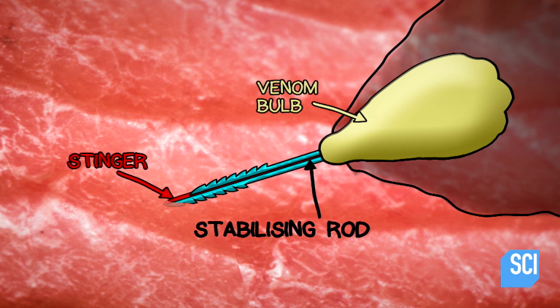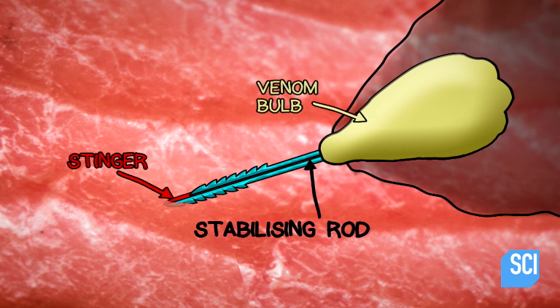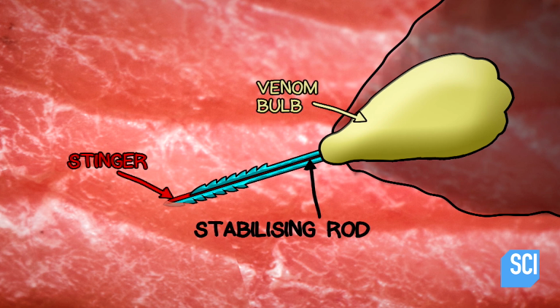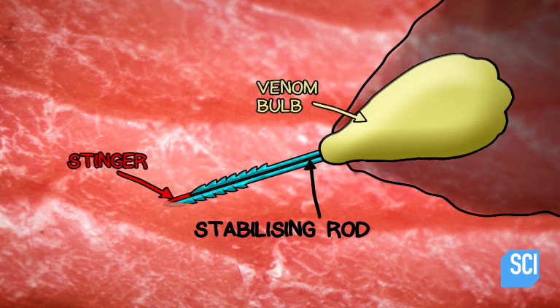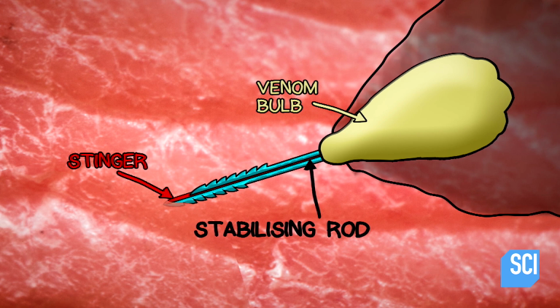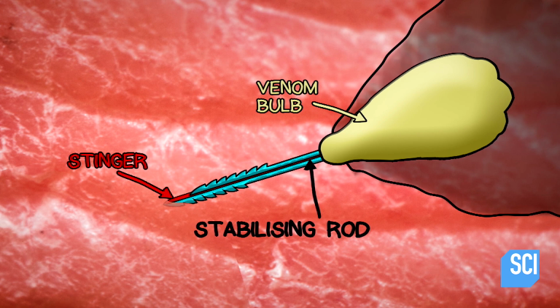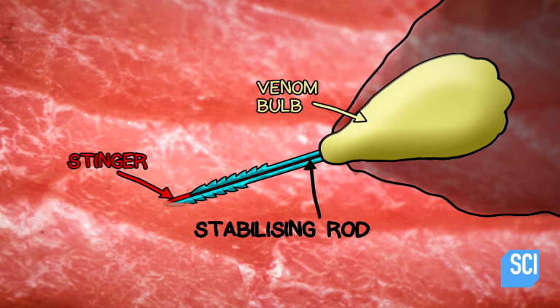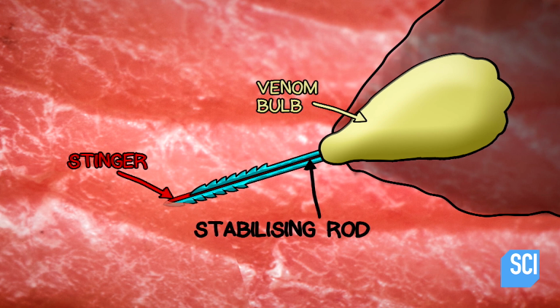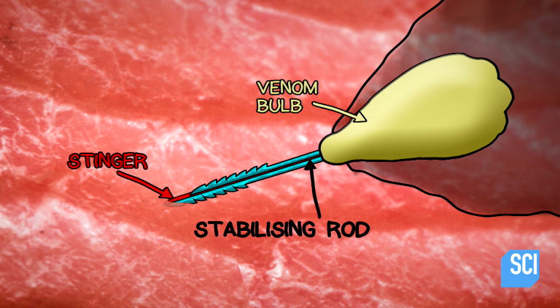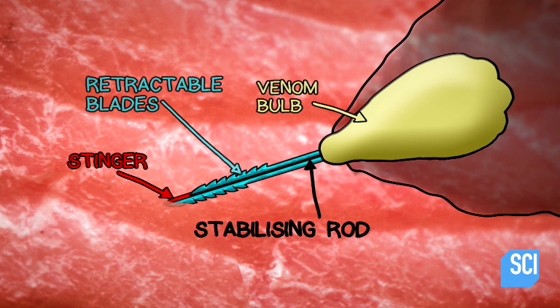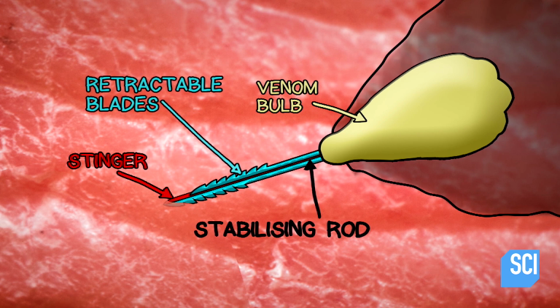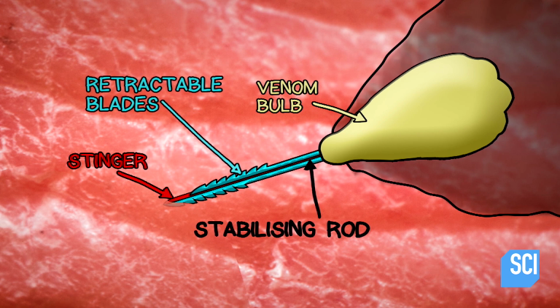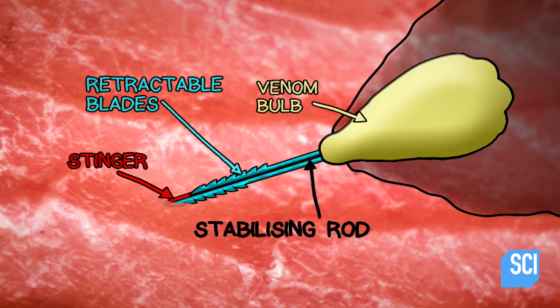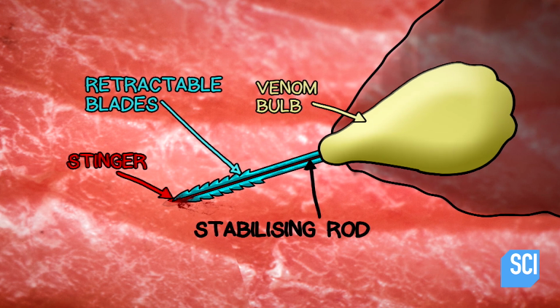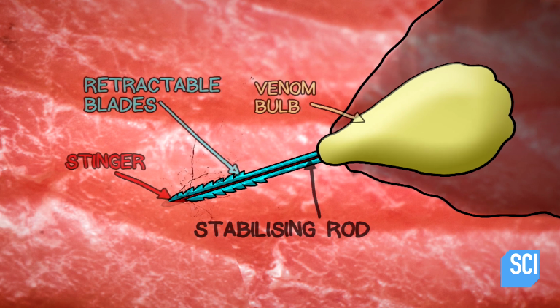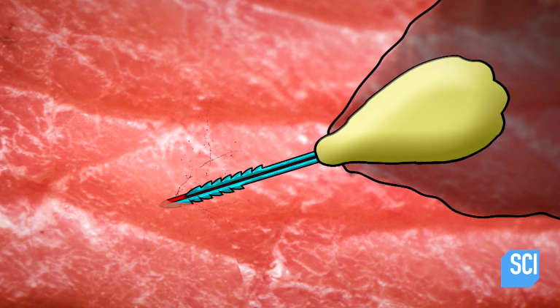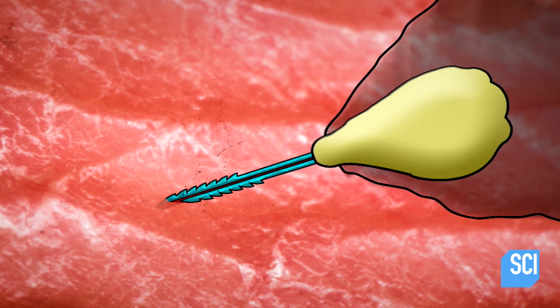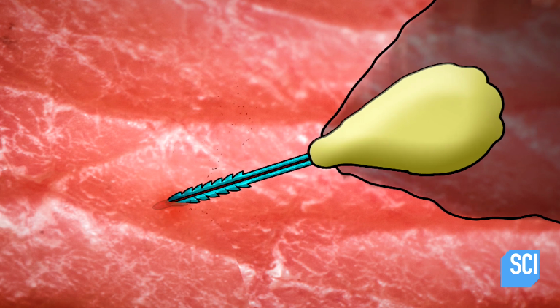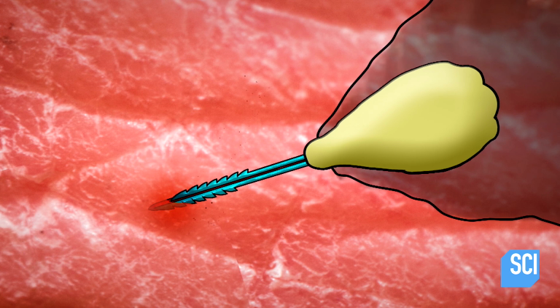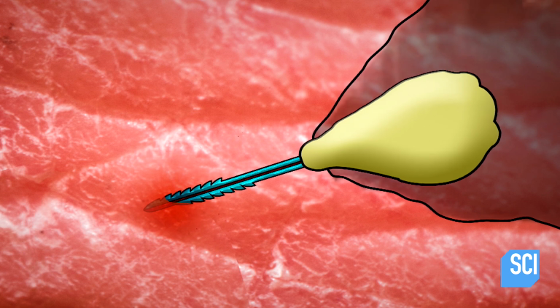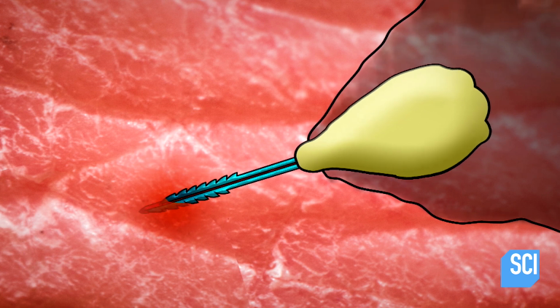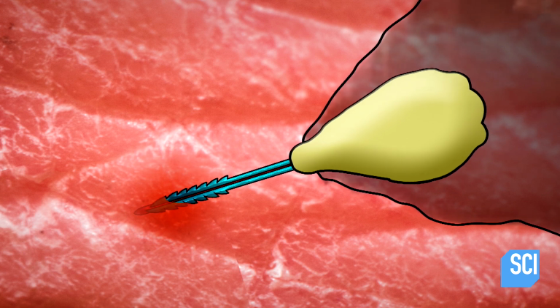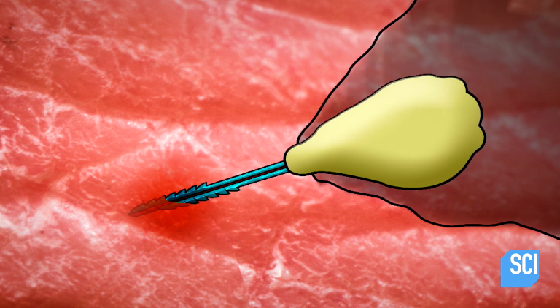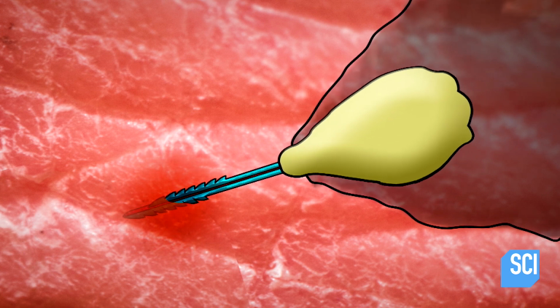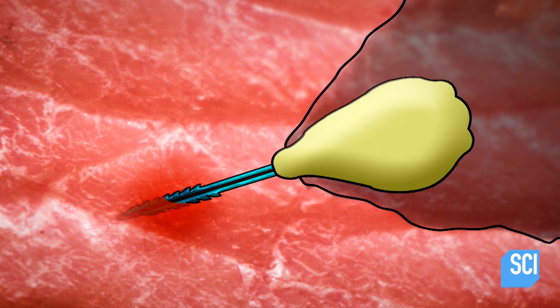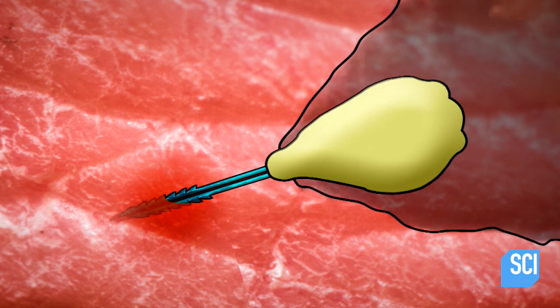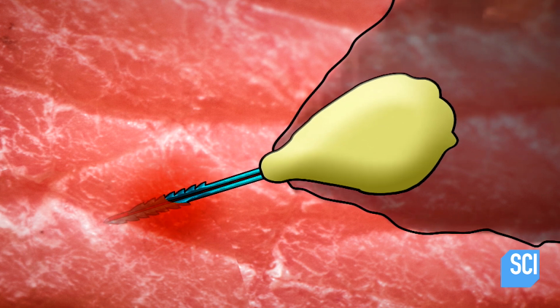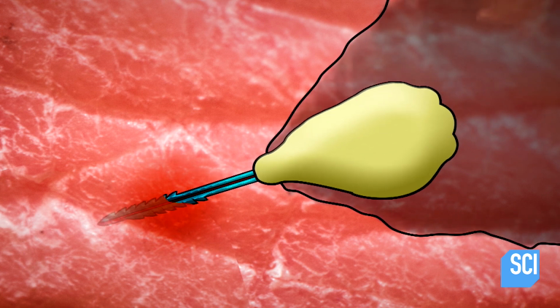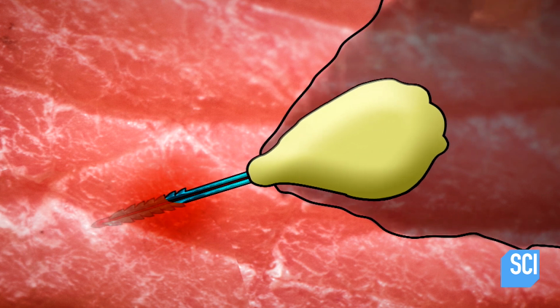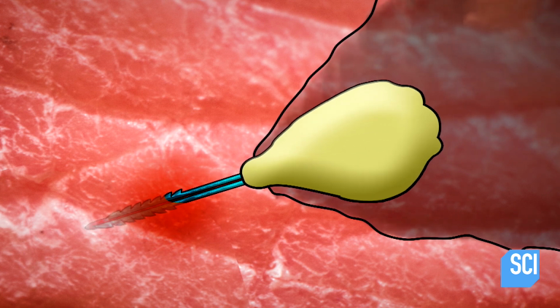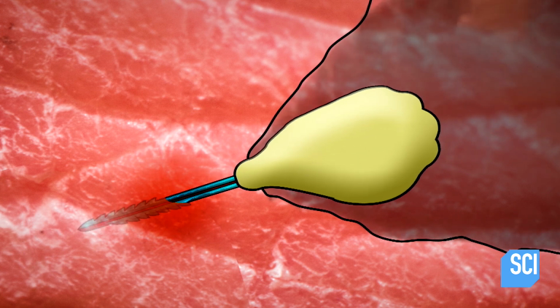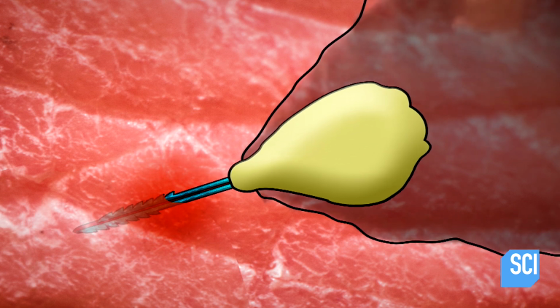On either side of the stabilizing rod are two retractable blades that alternately saw back and forth into Arvind's skin, wedging the stinger further into his skin.